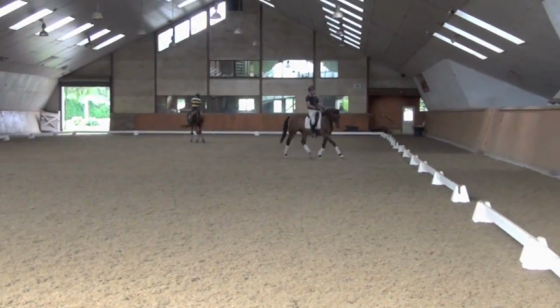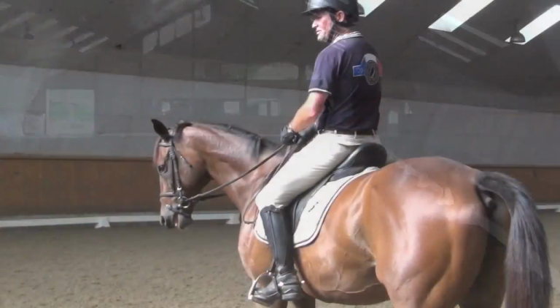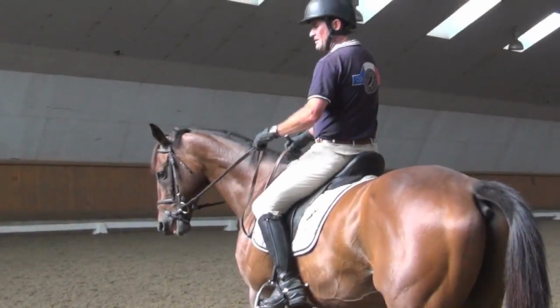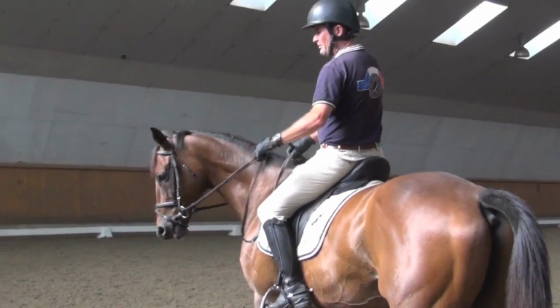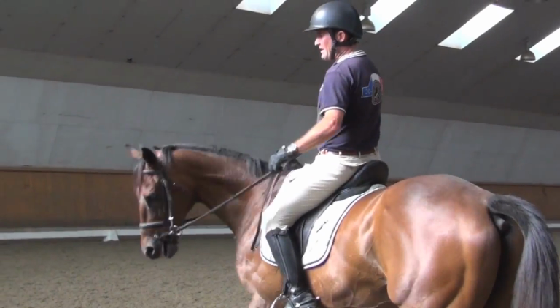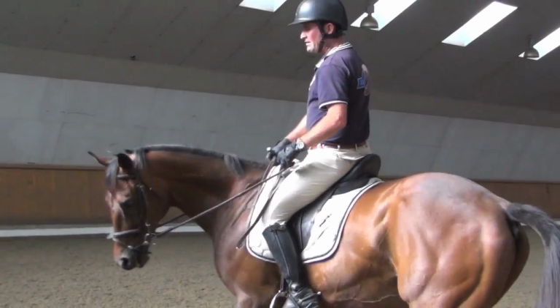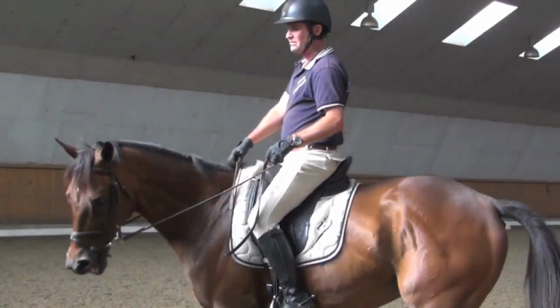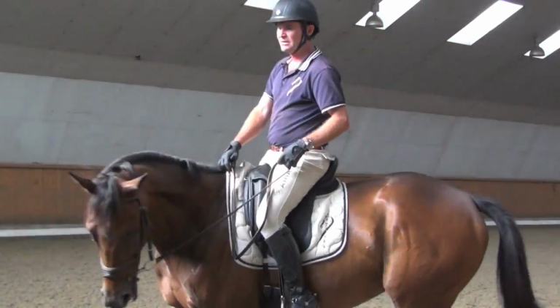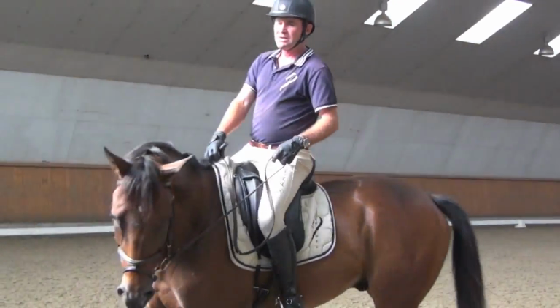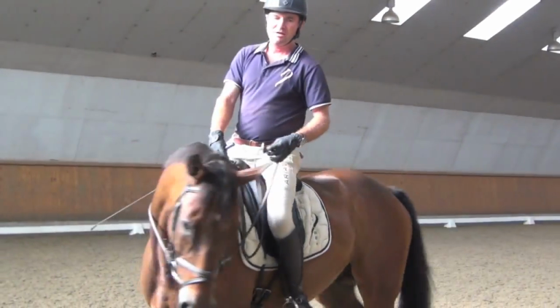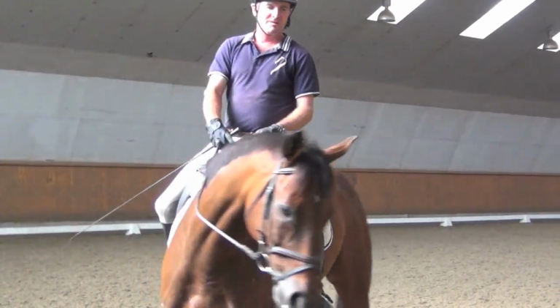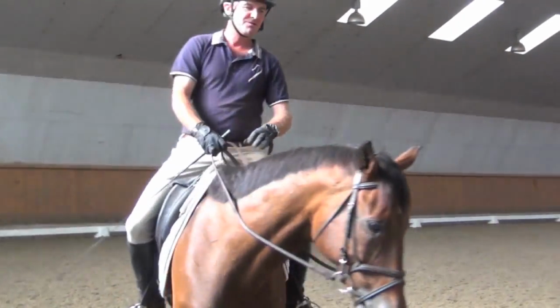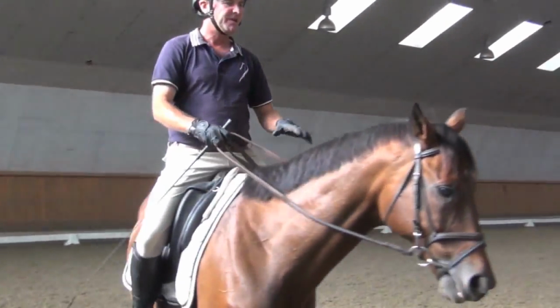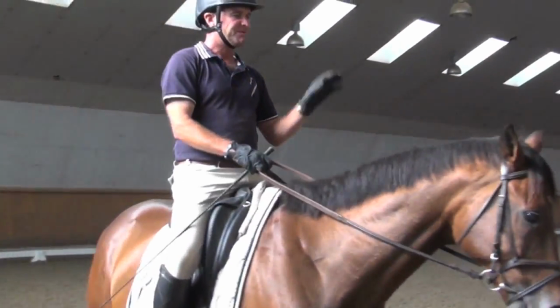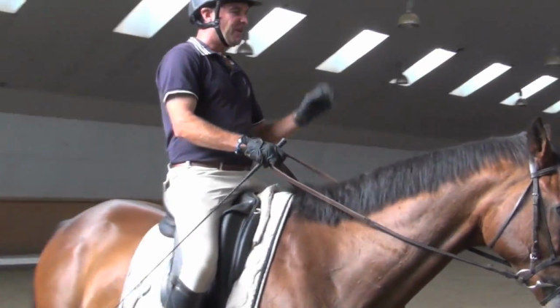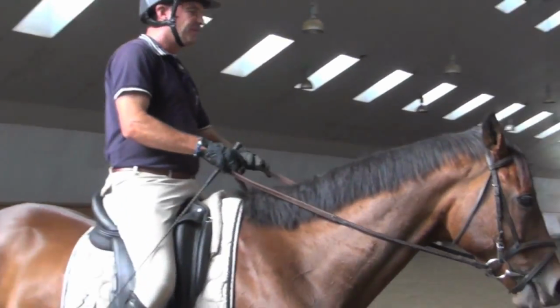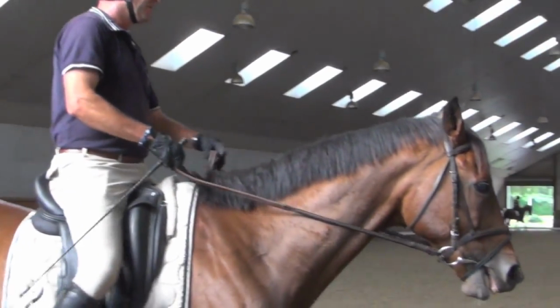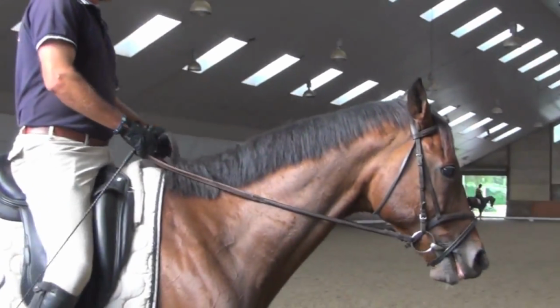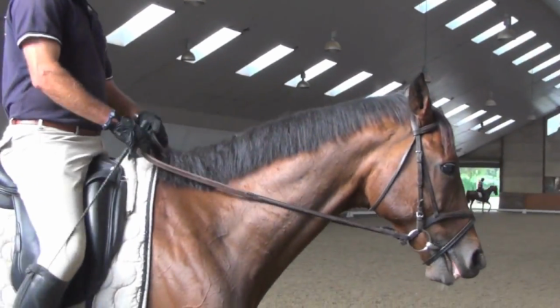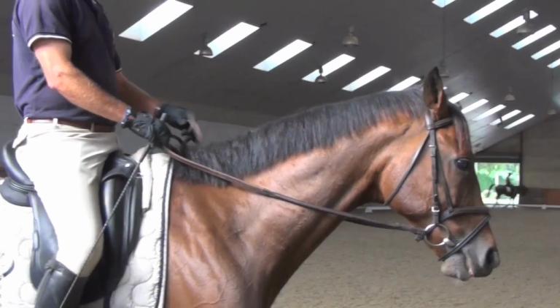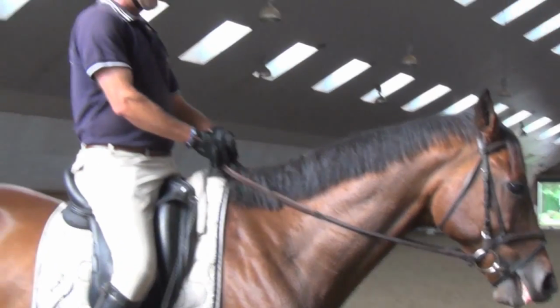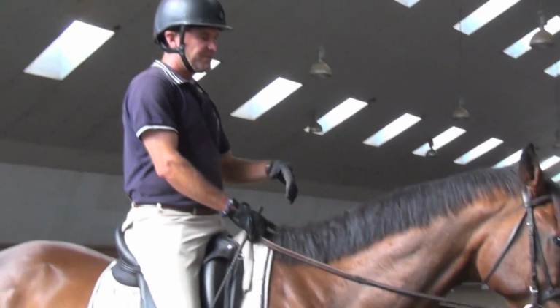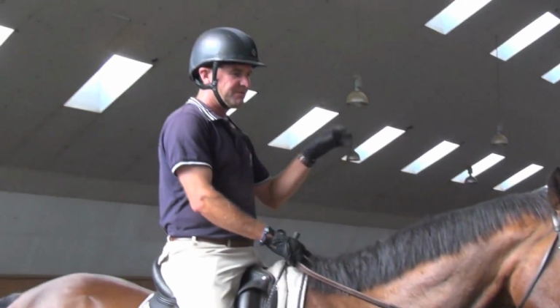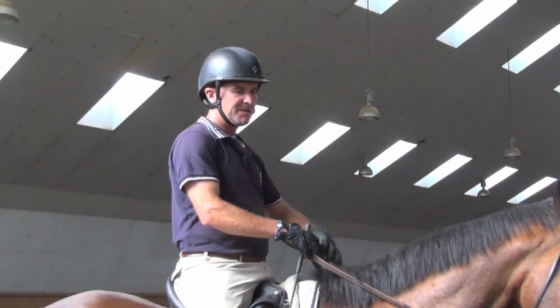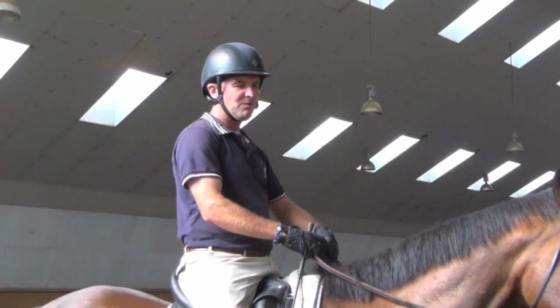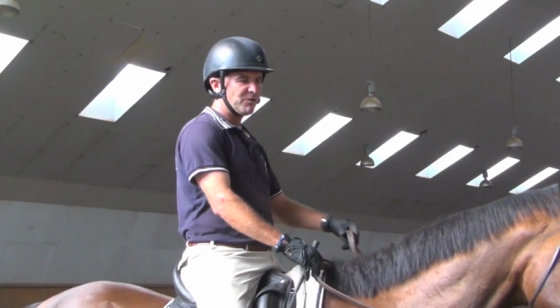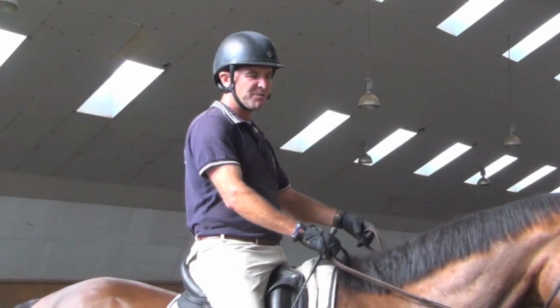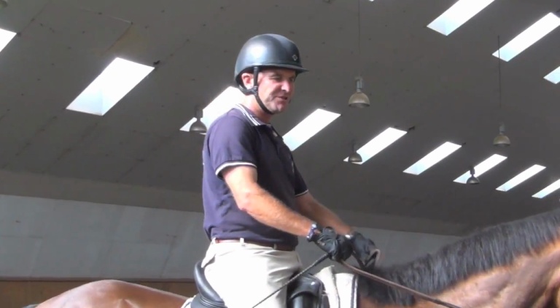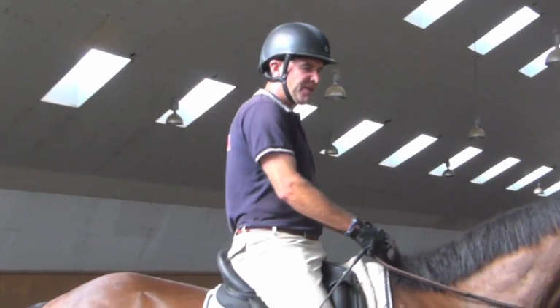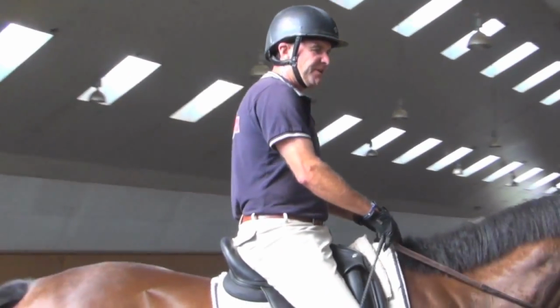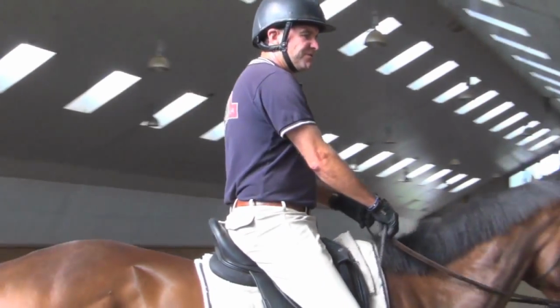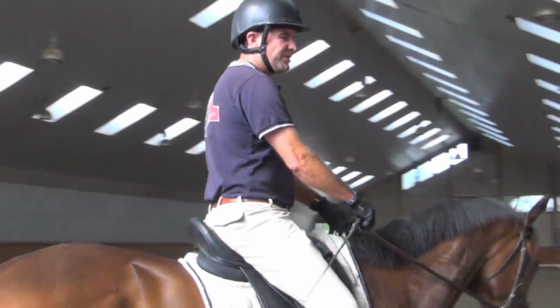I'm going to do something similar in the canter, just trying to get him to collect, sit down in the canter, and get a little bit more expression in his stride.